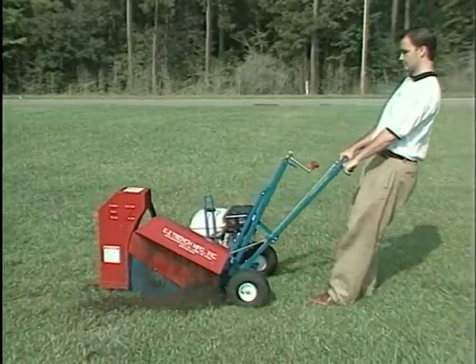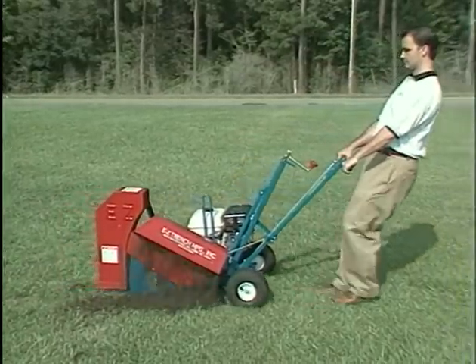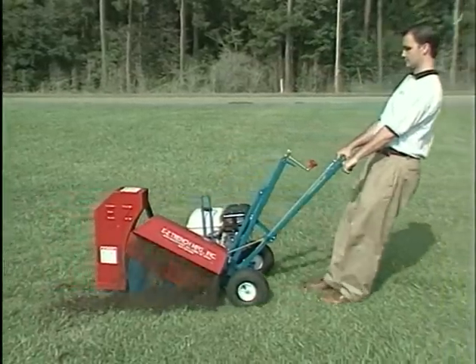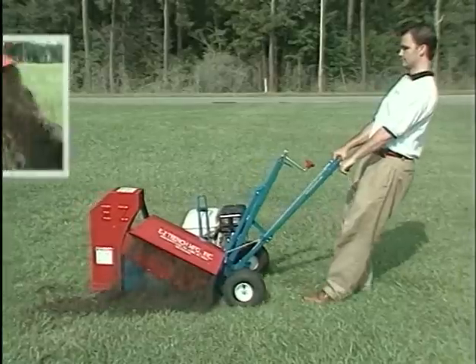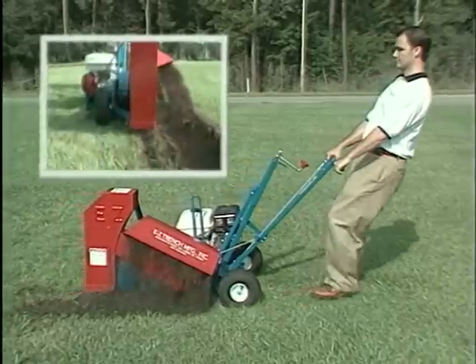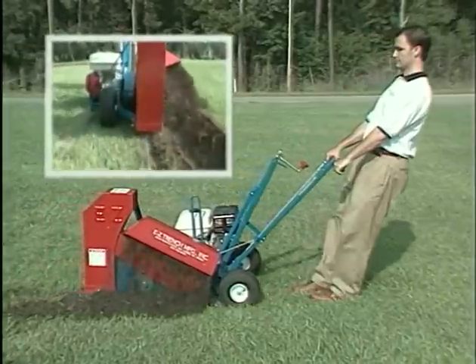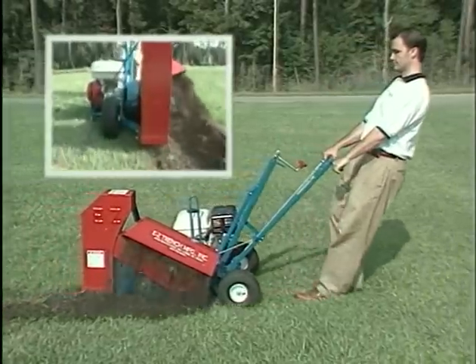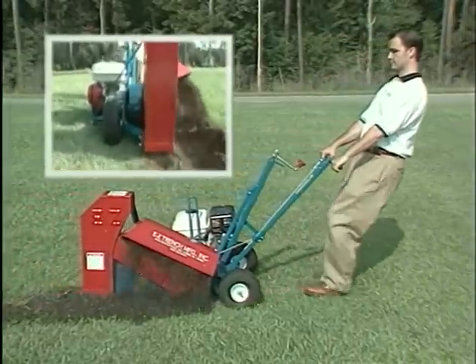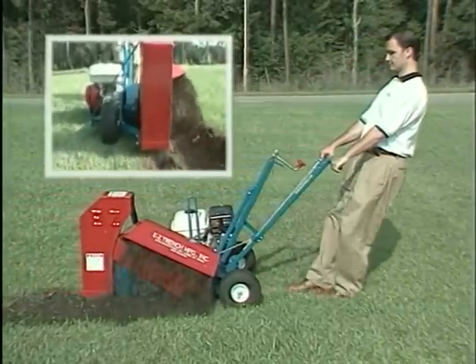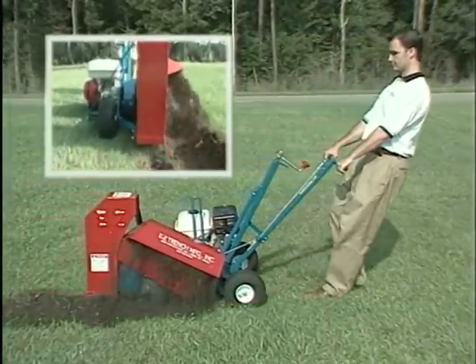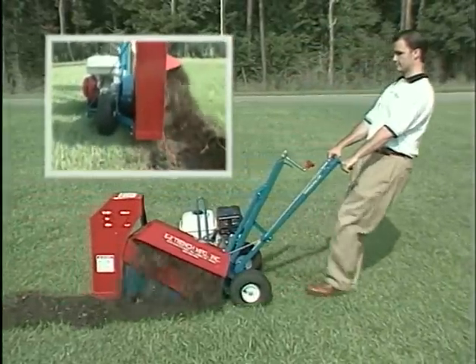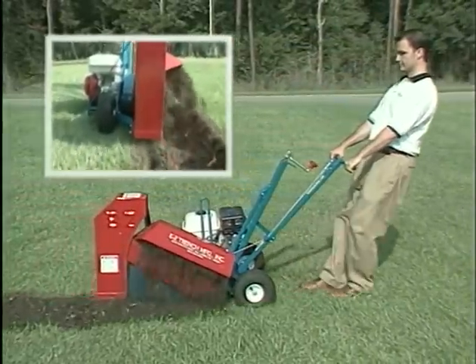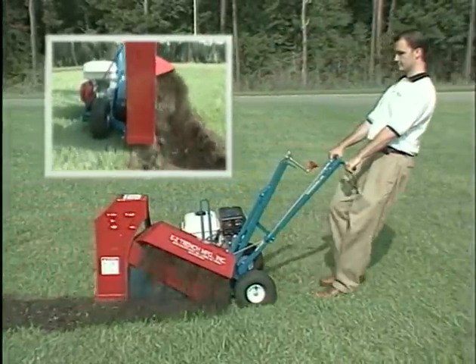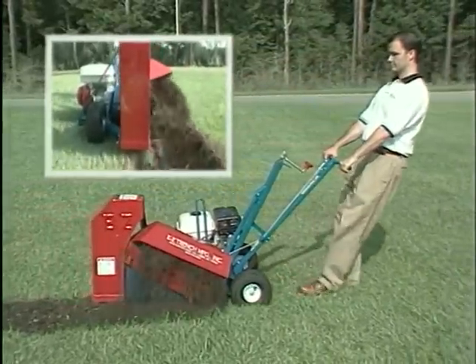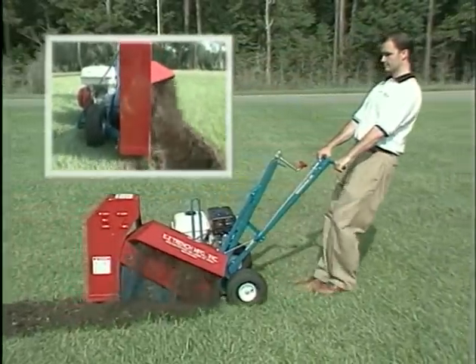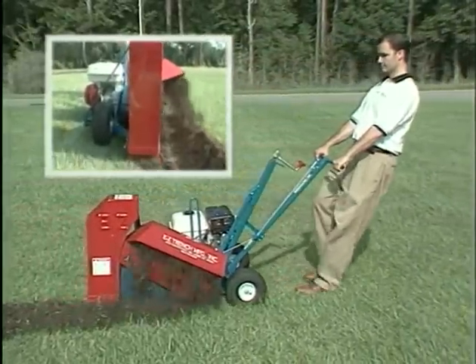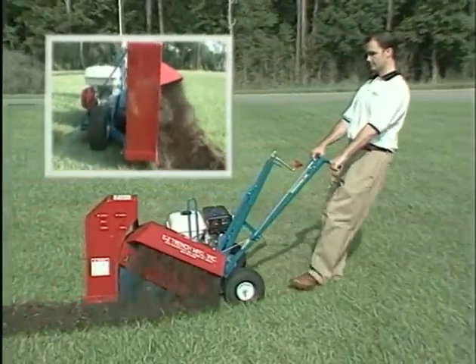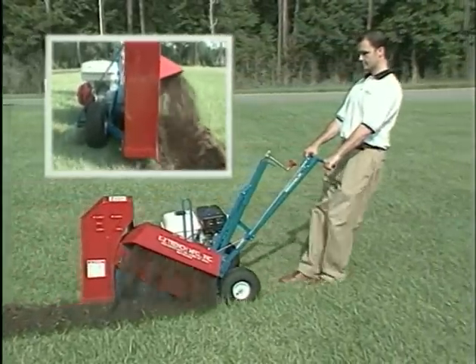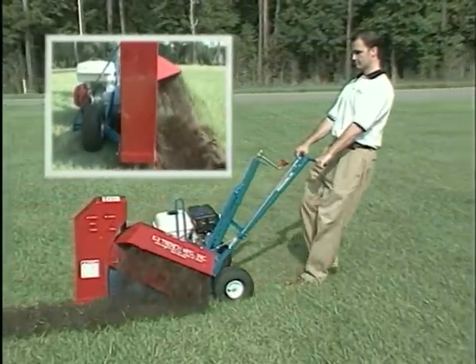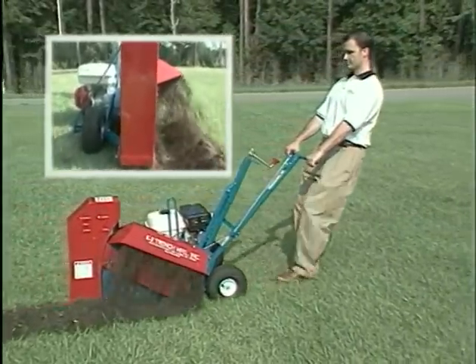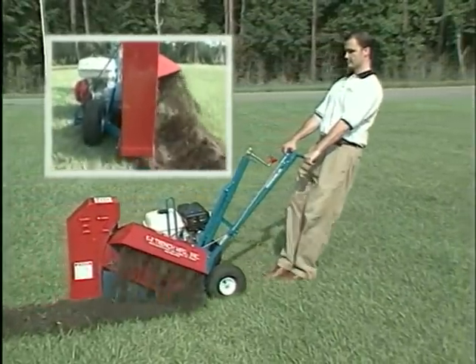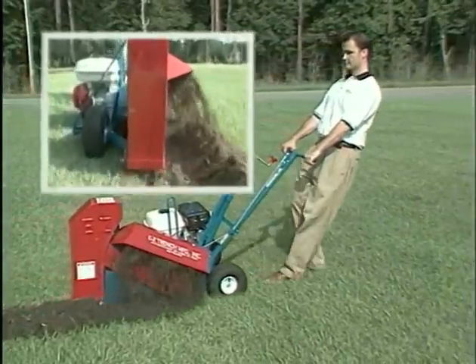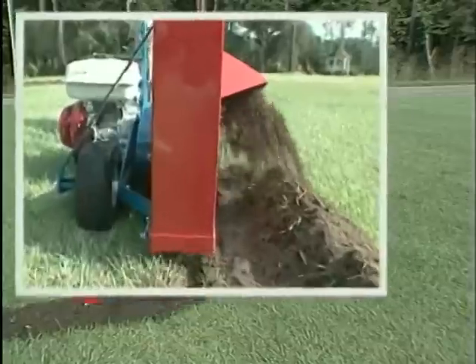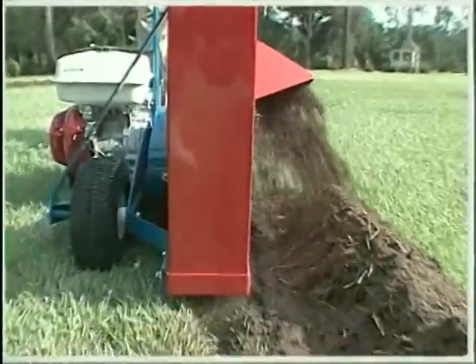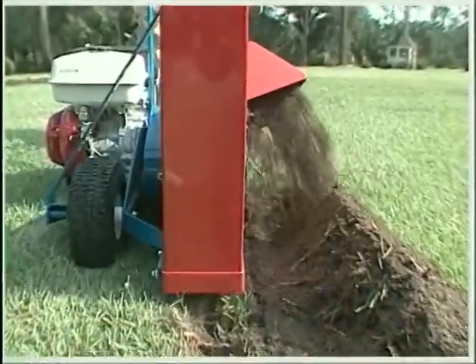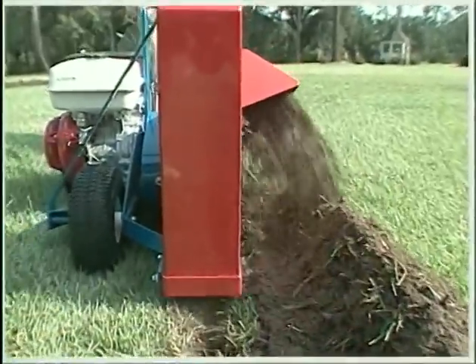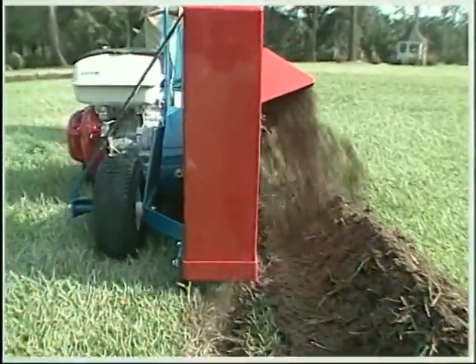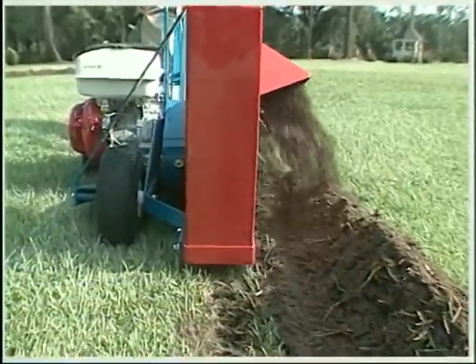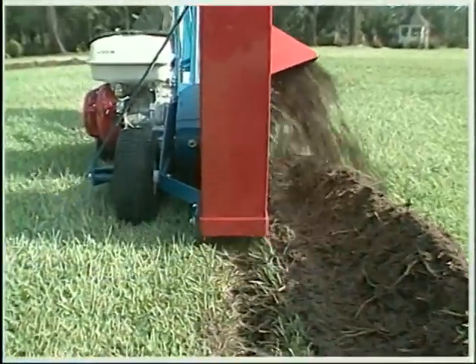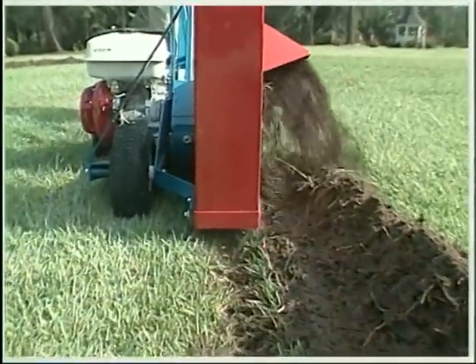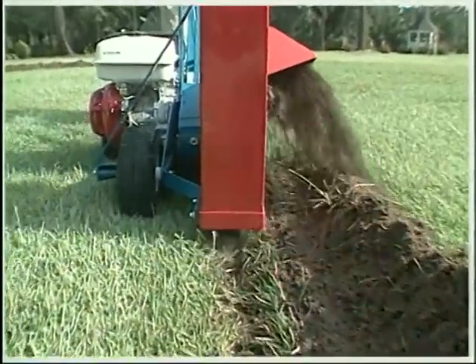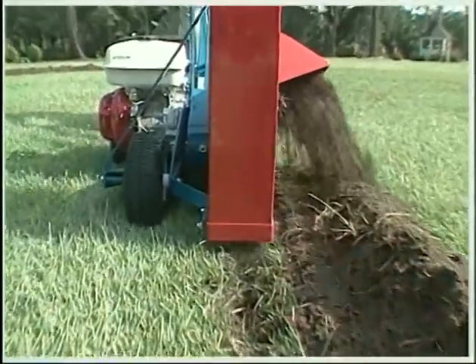Amazingly fast, the ground saw trenches up to 100 feet in 5 minutes, leaving only a 2½-inch wide cut, discharging the soil neatly on one side for easy backfill.